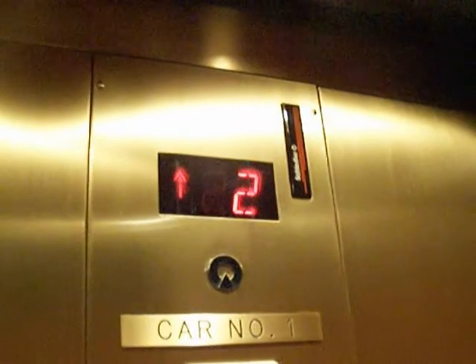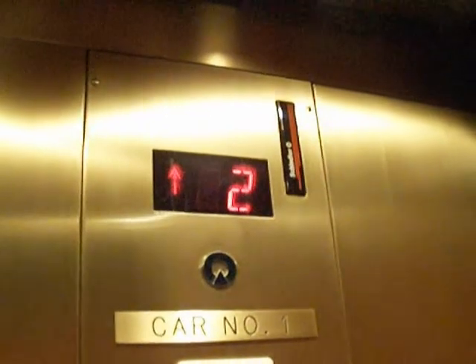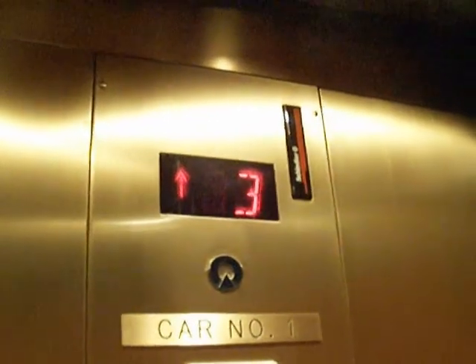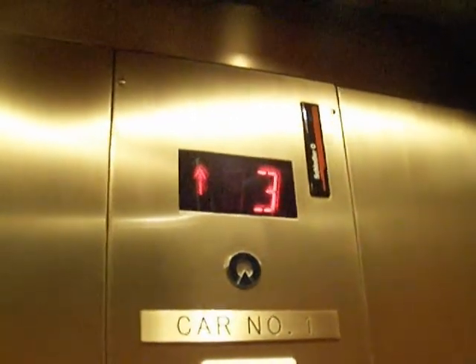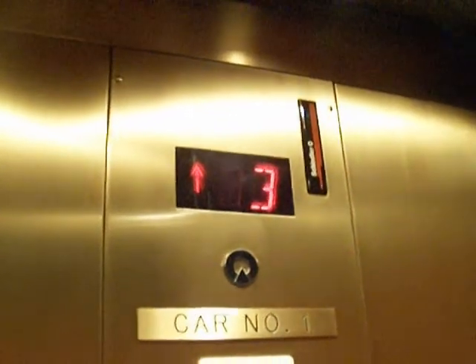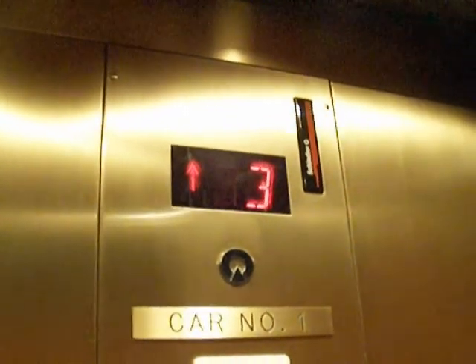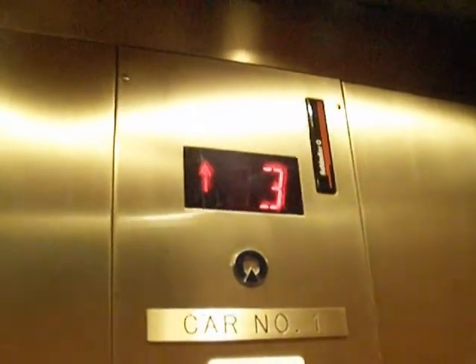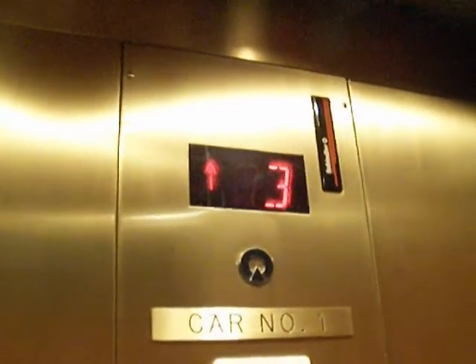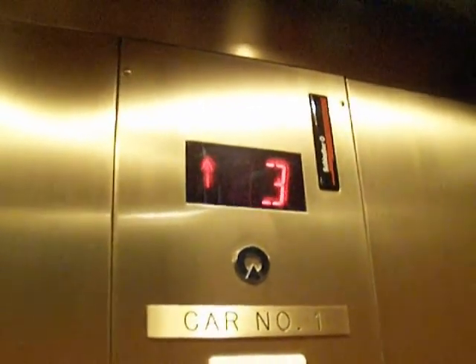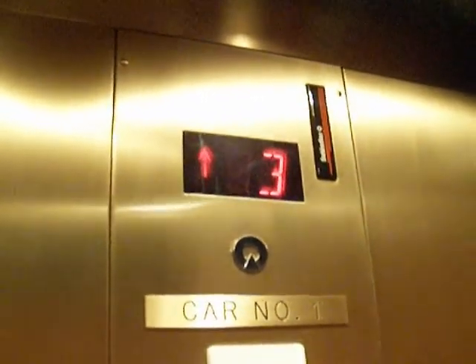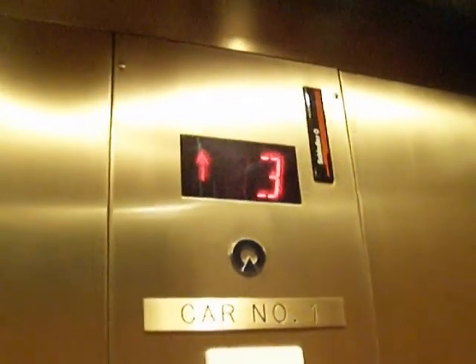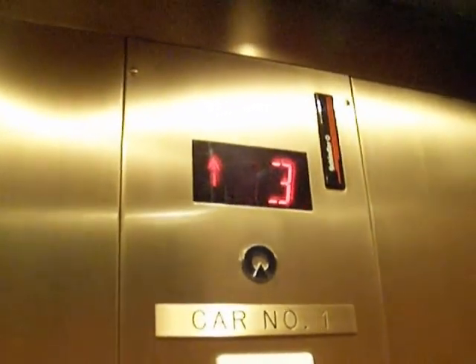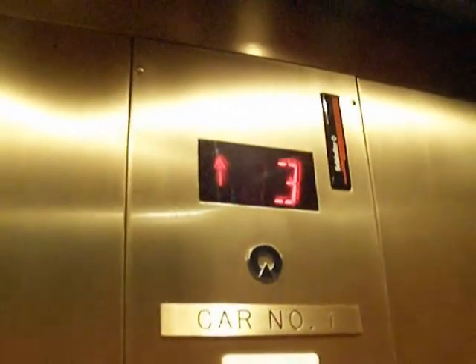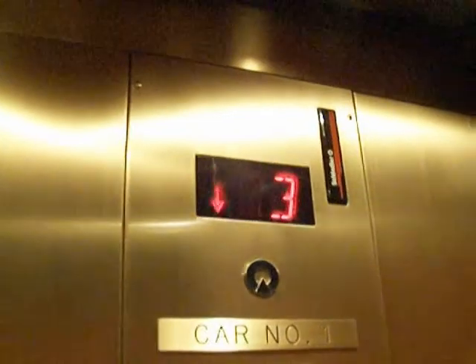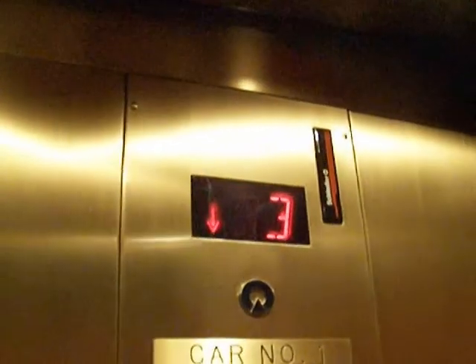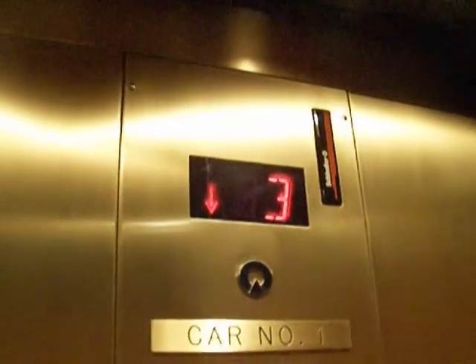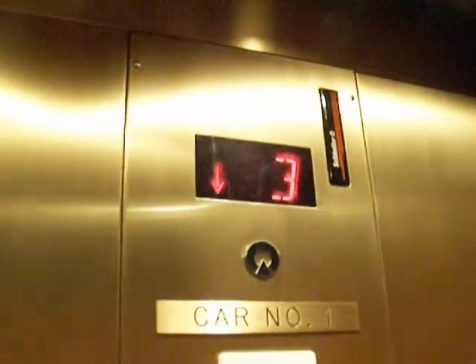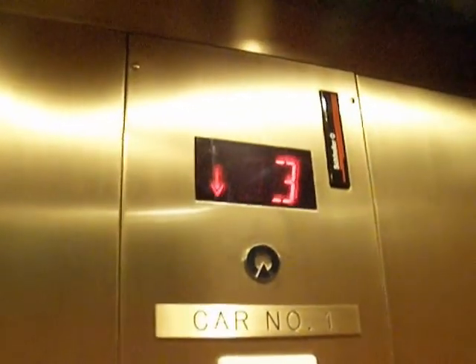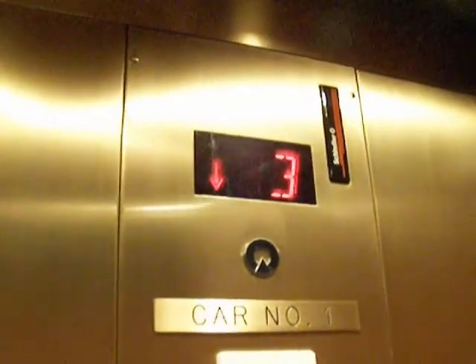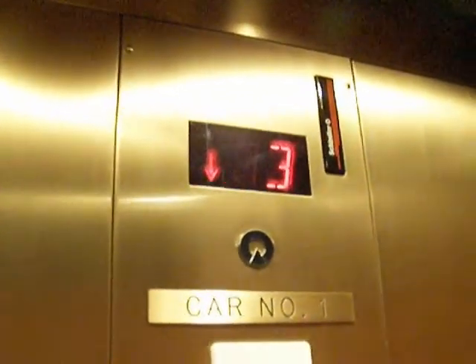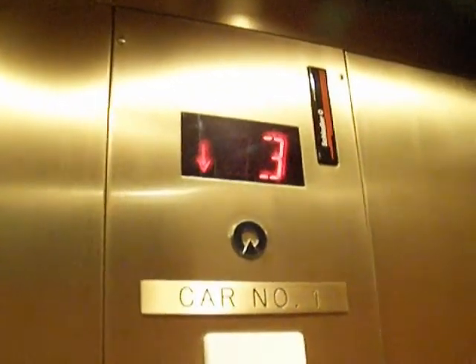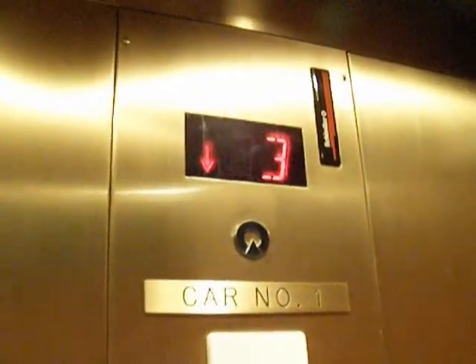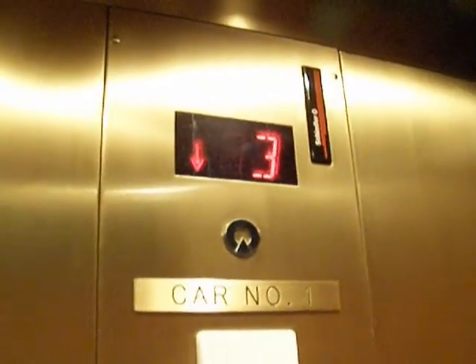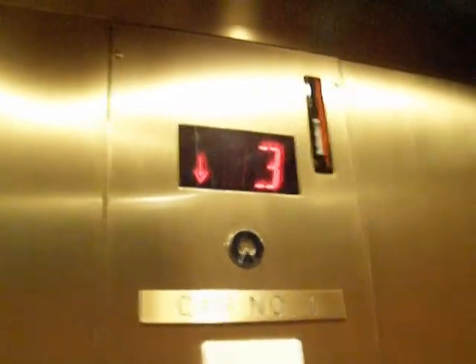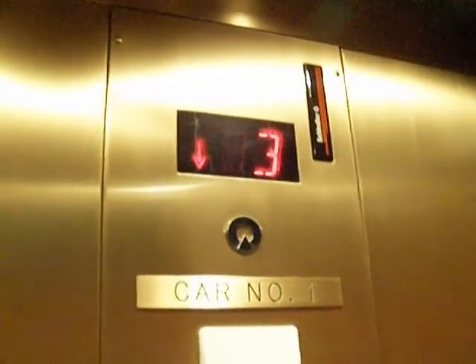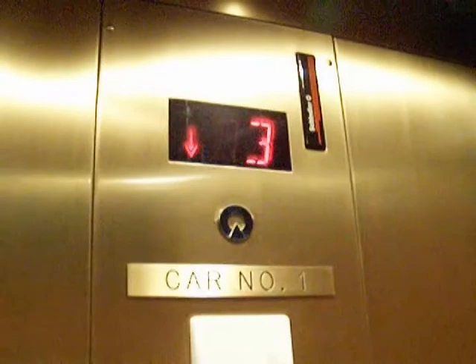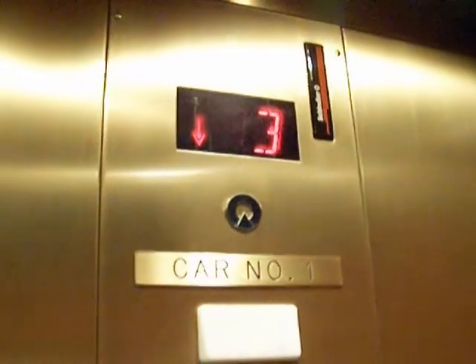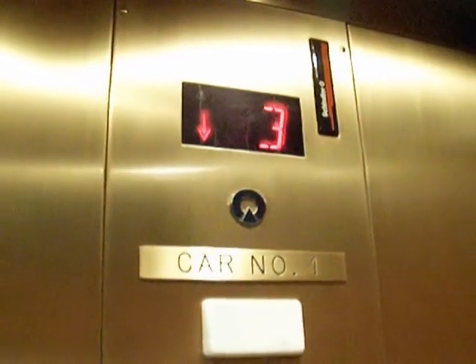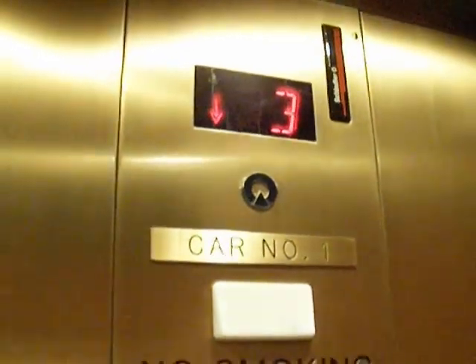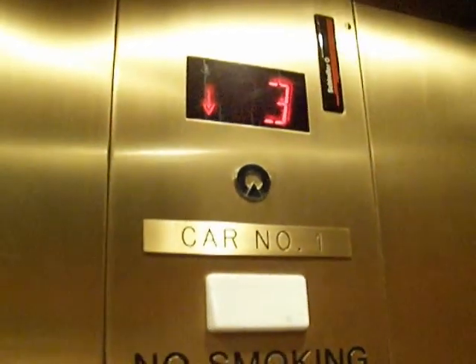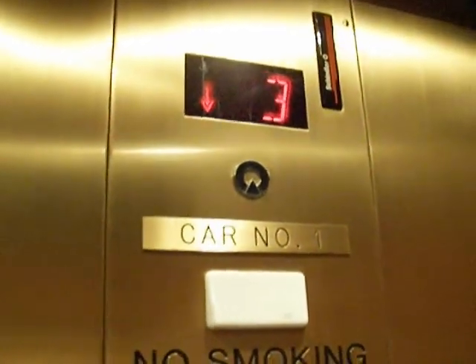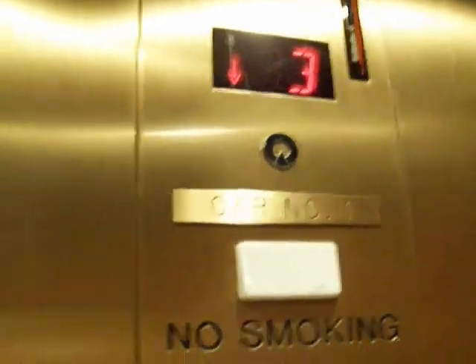It's very quiet though. You can't even tell it's moving. Definitely not a clunky one. You can tell when it loads.